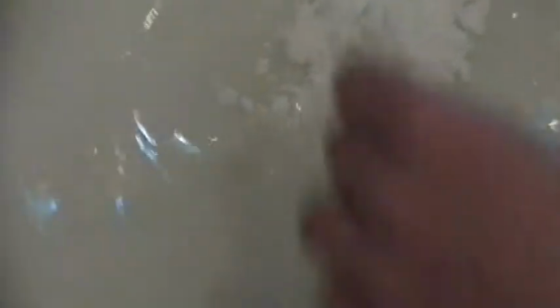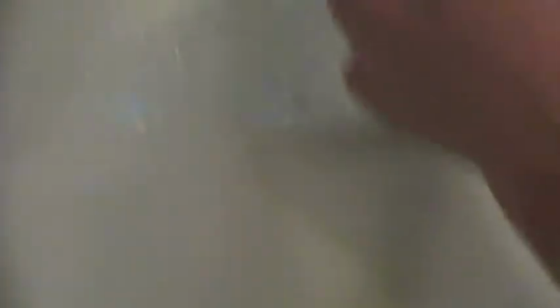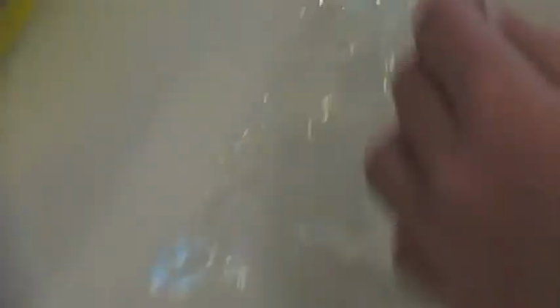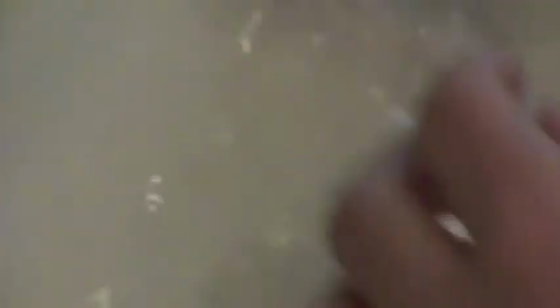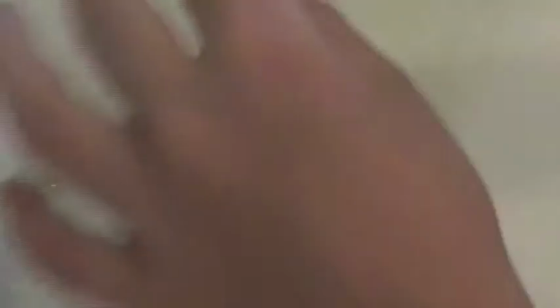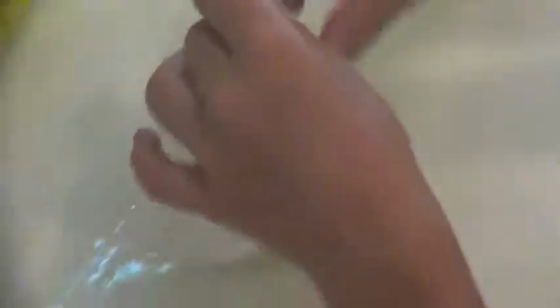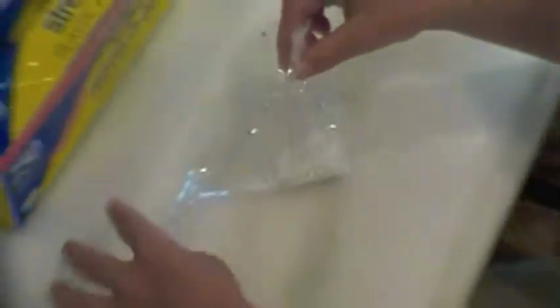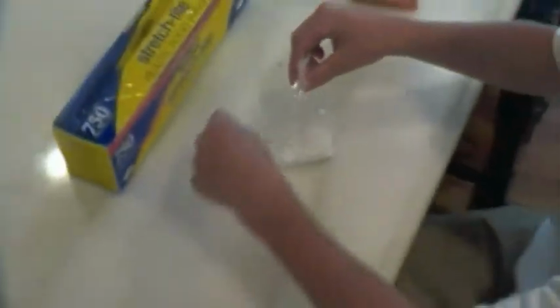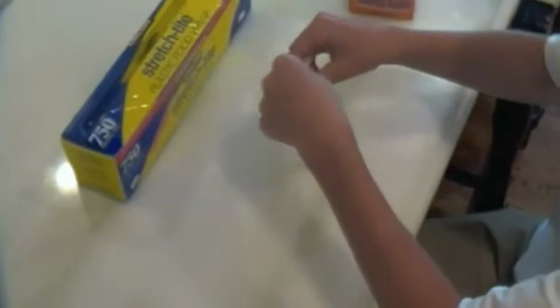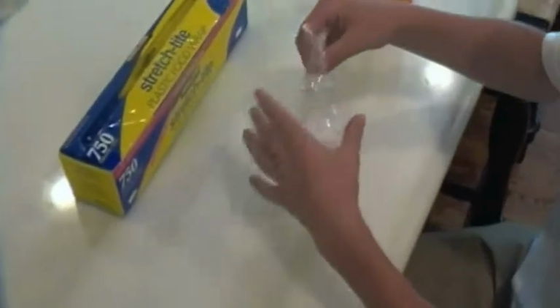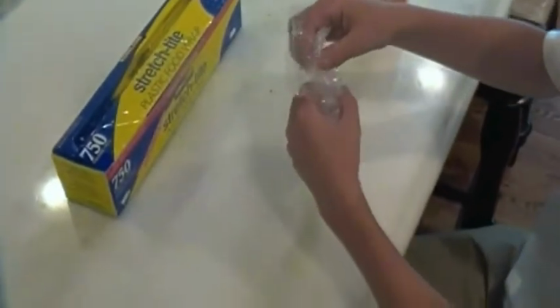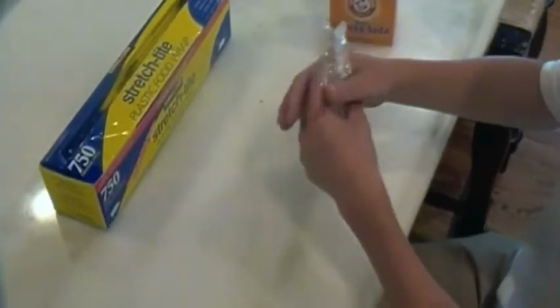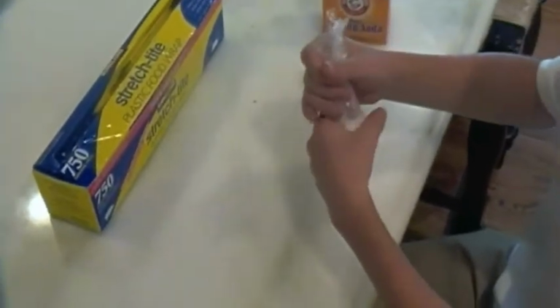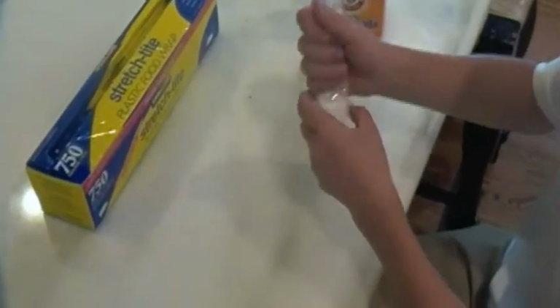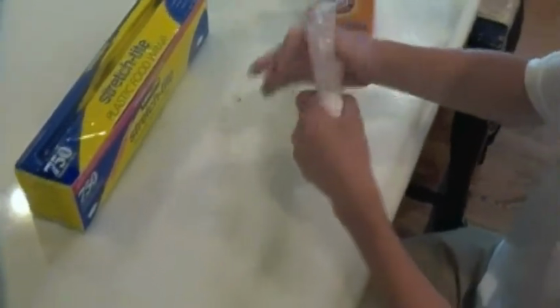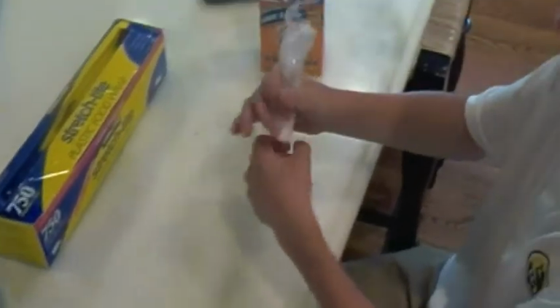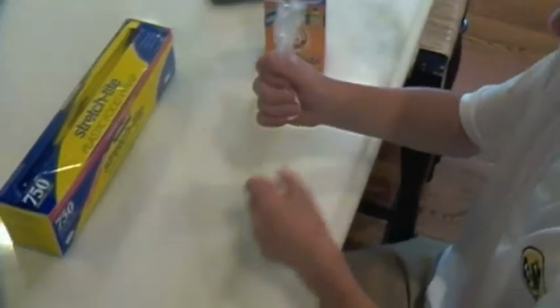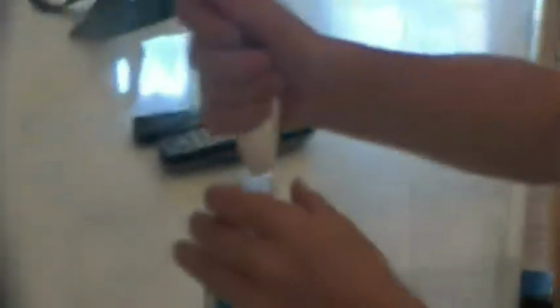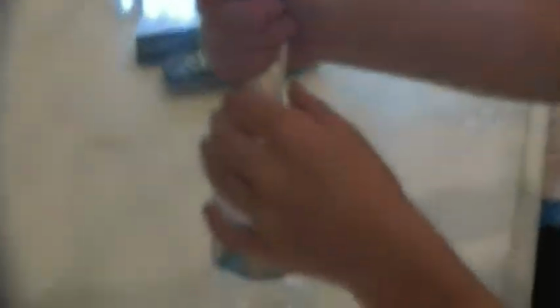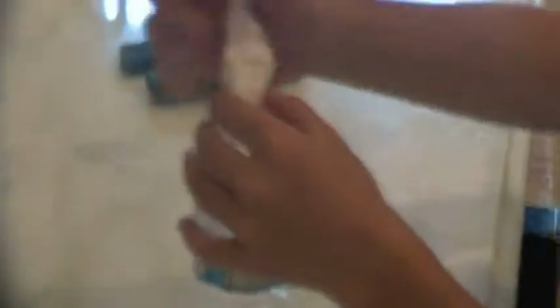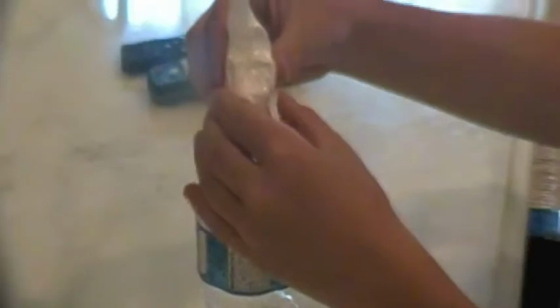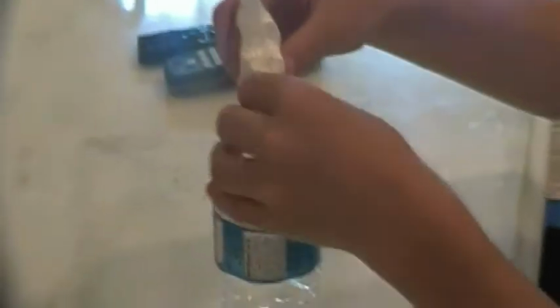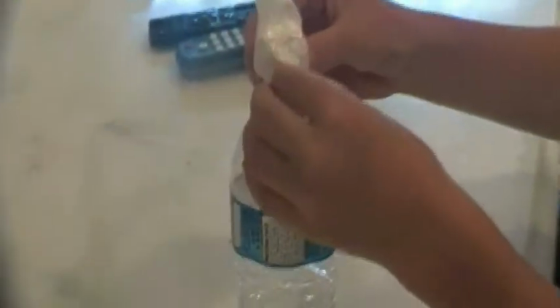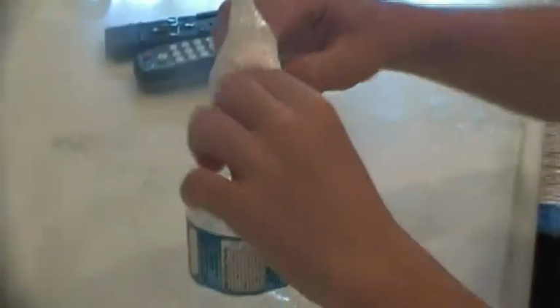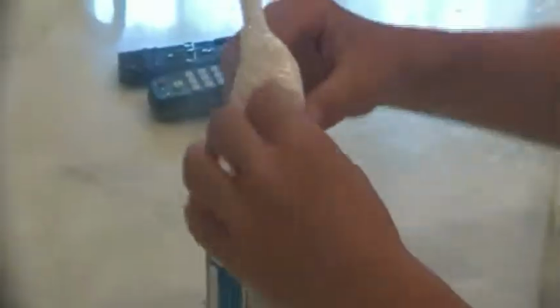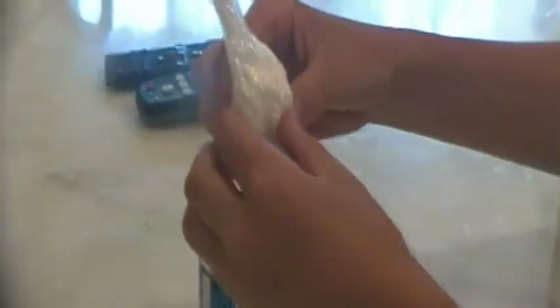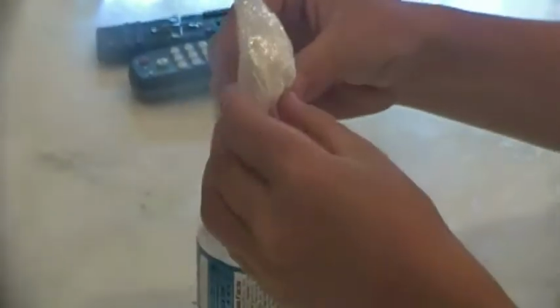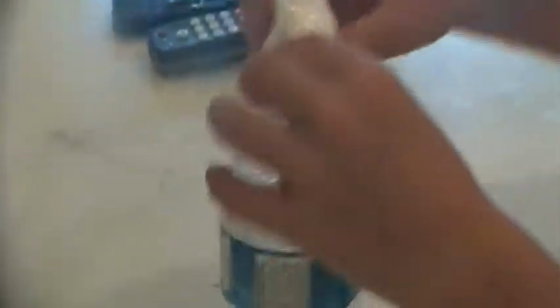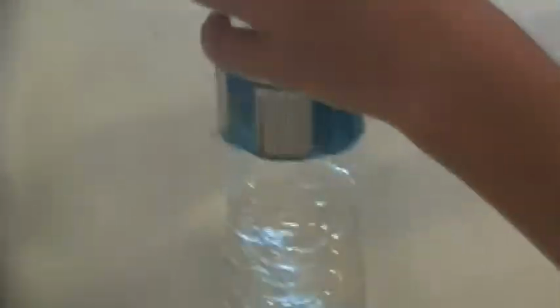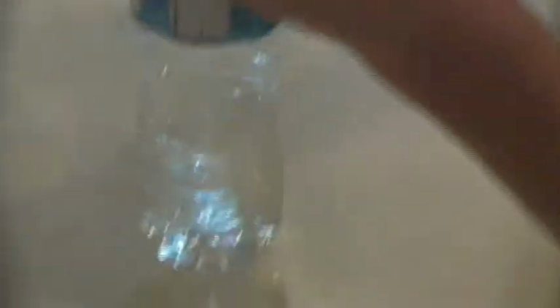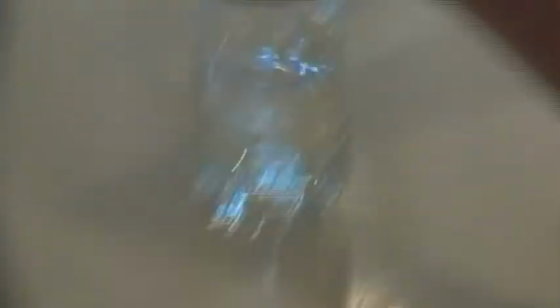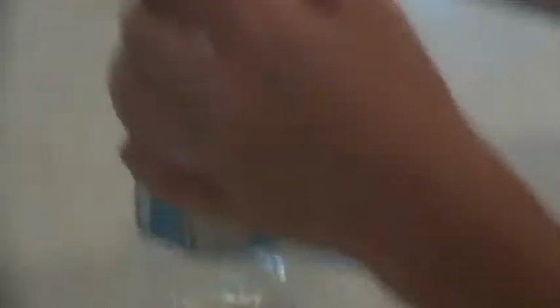Once you are done with that, you fold it into a torpedo shape so it fits in the water bottle. After you have taken that baking soda and saran wrap and put it into a torpedo shape, put it face down in the bottle.